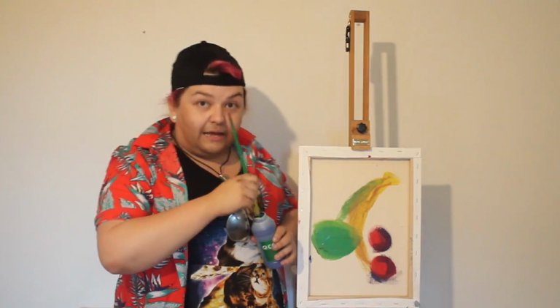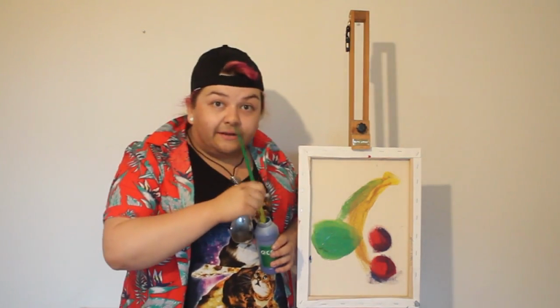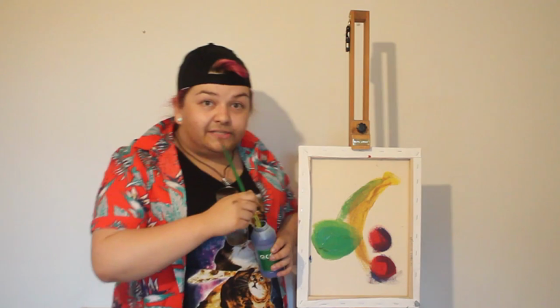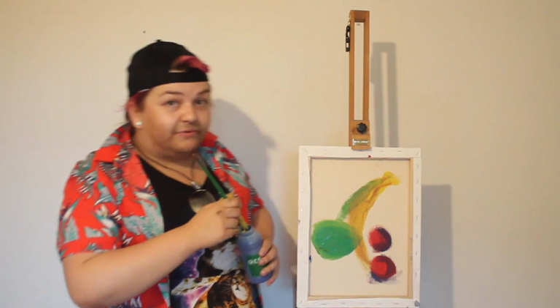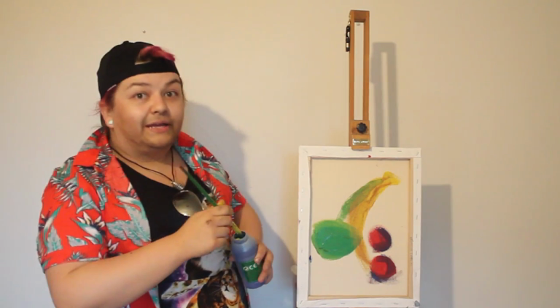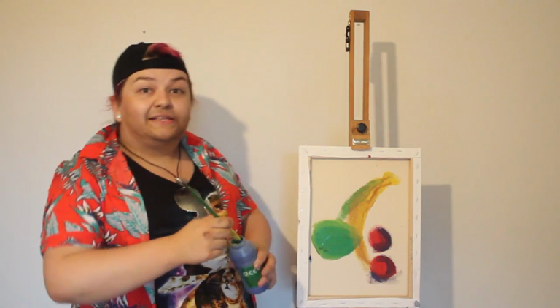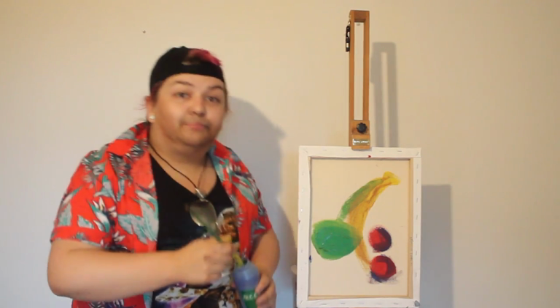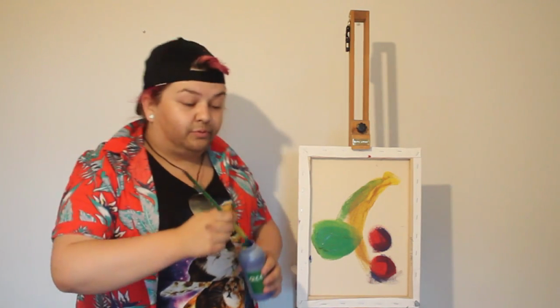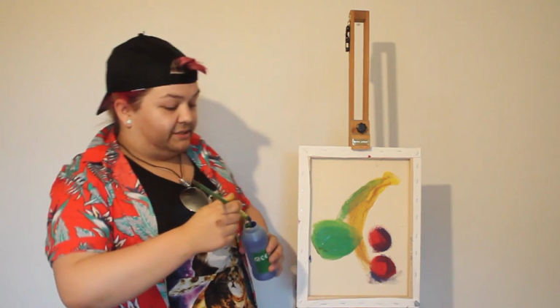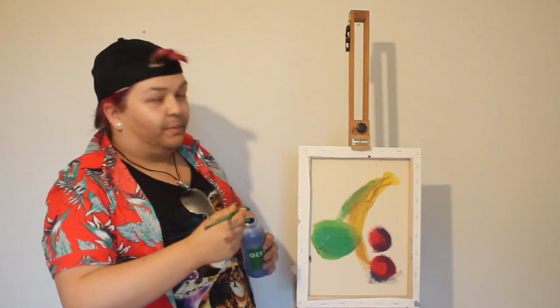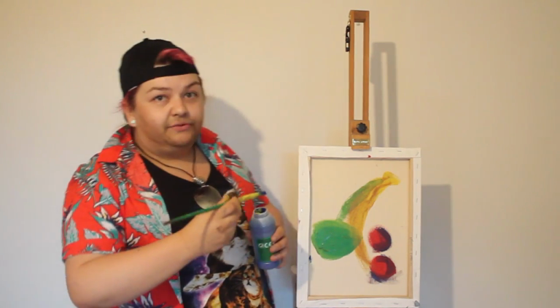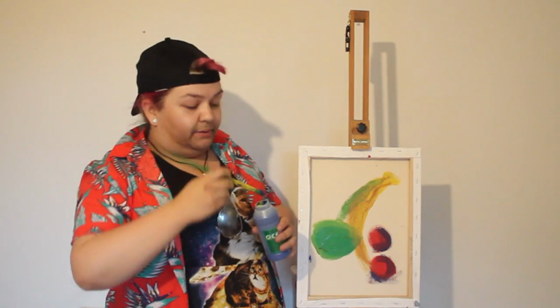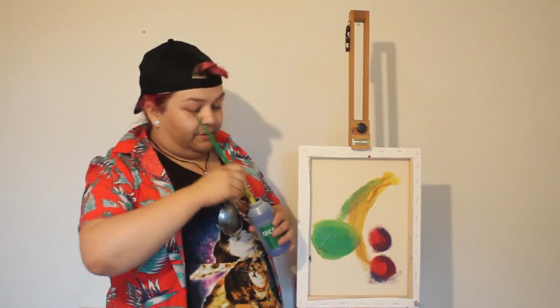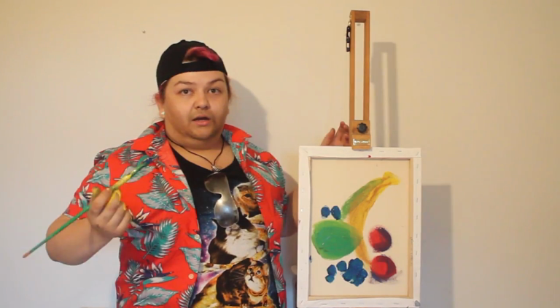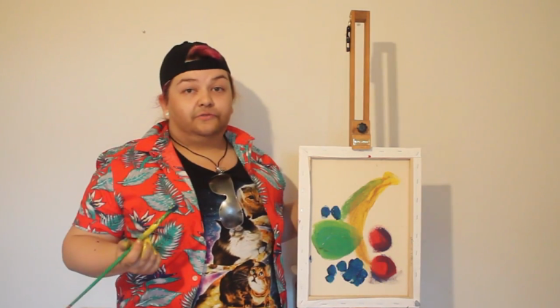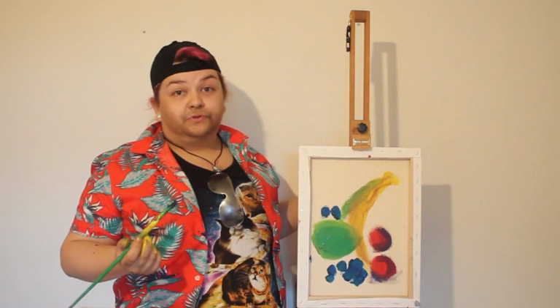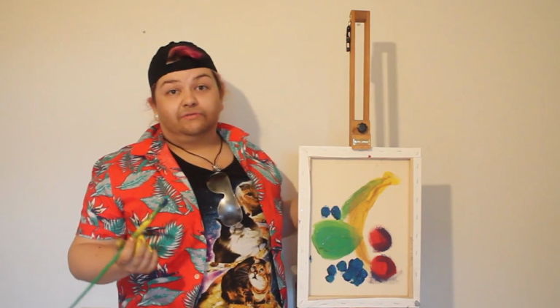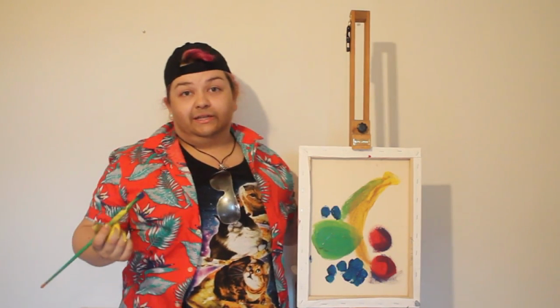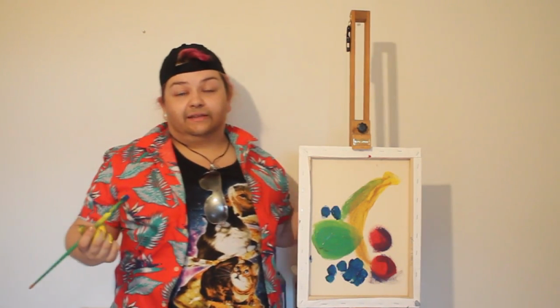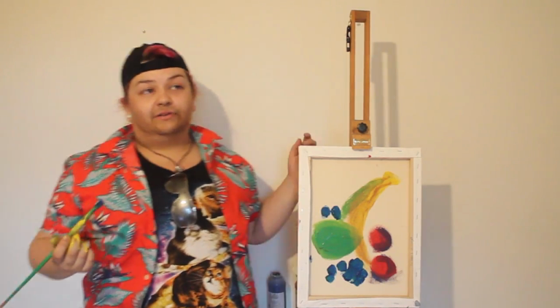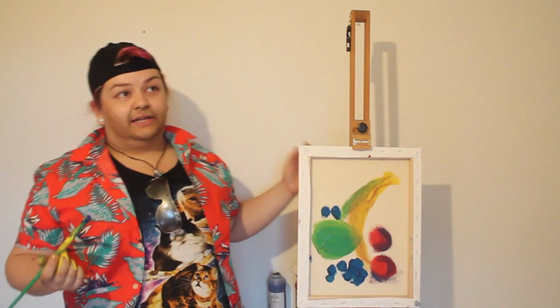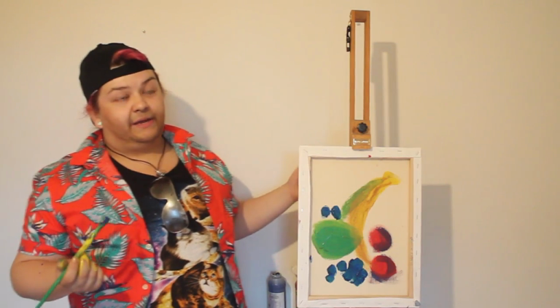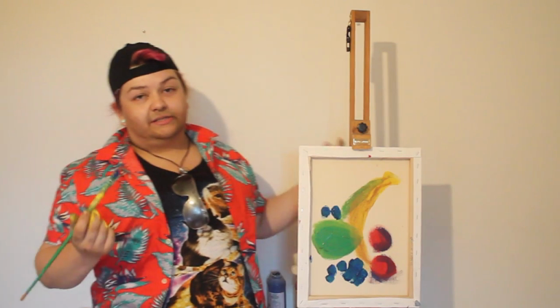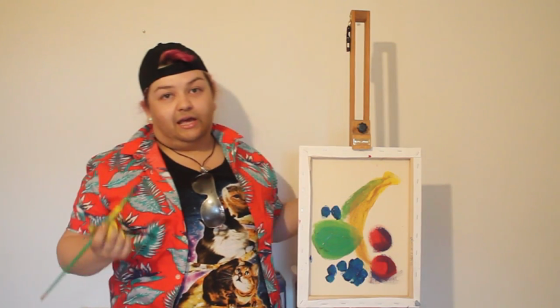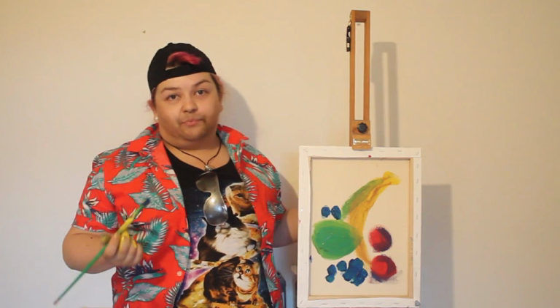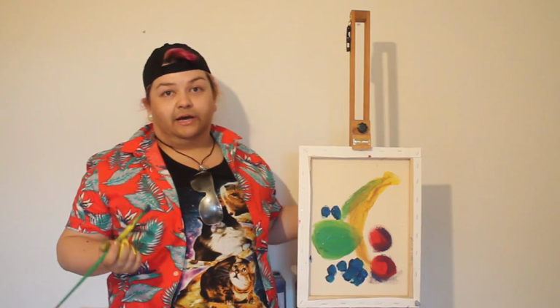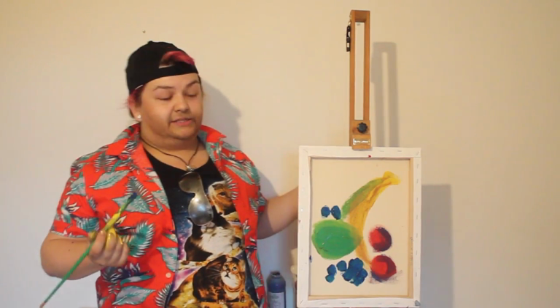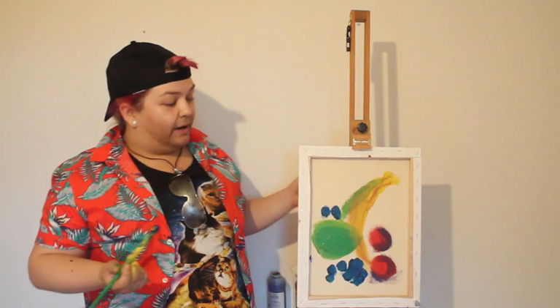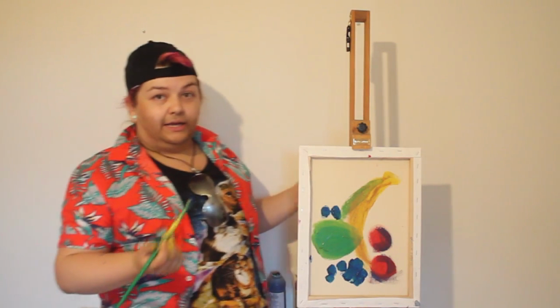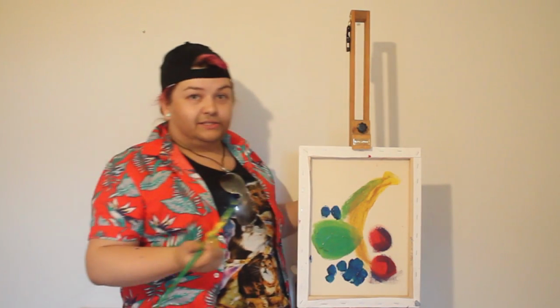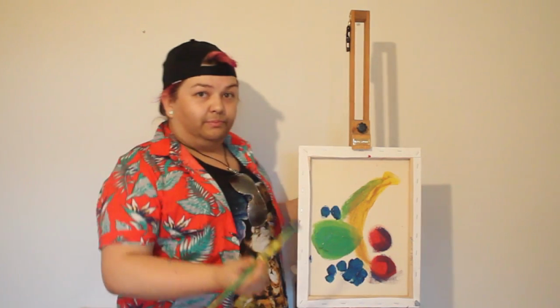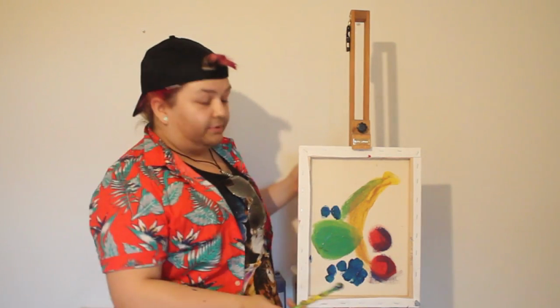And now we're going to add some blueberries because I want to use the blue. Another fruit that I really like to paint is apricots. So I'm going to add some more blueberries.